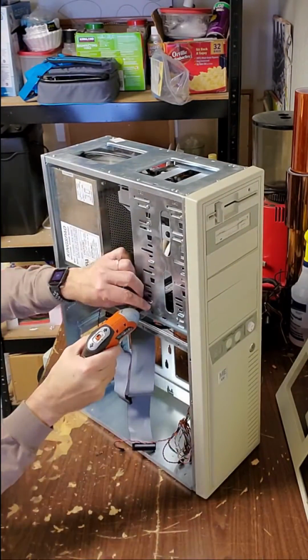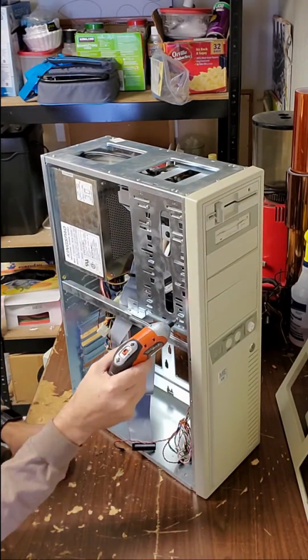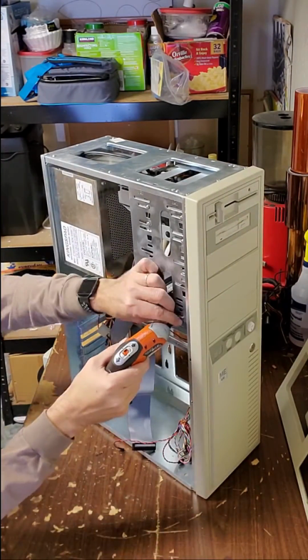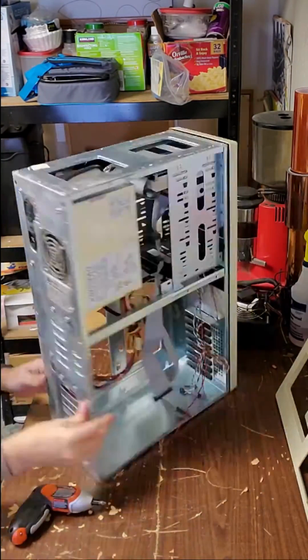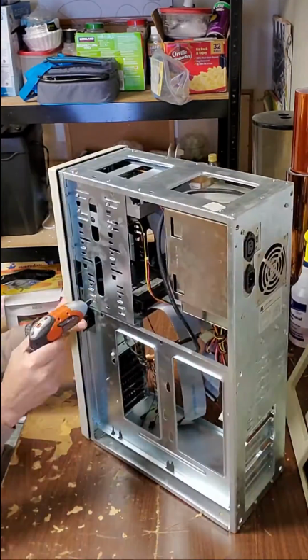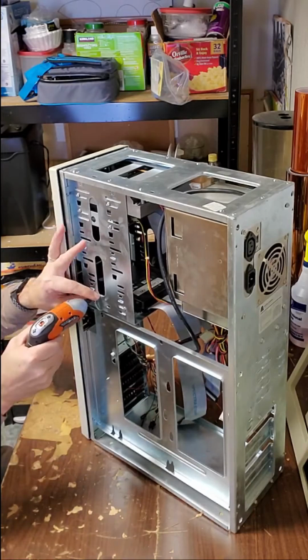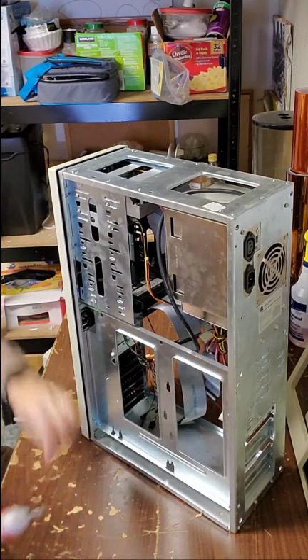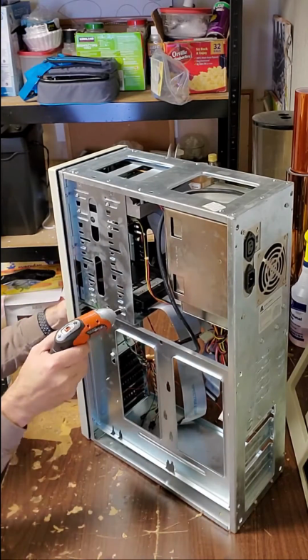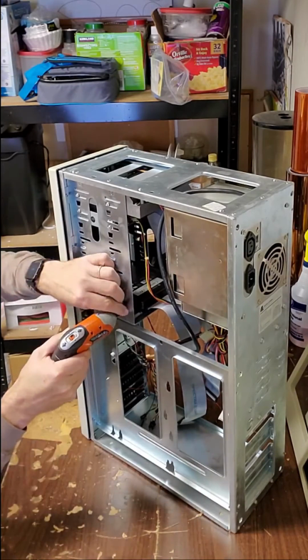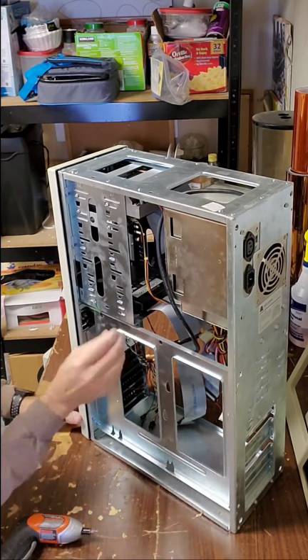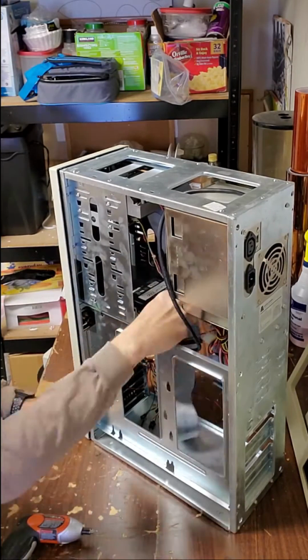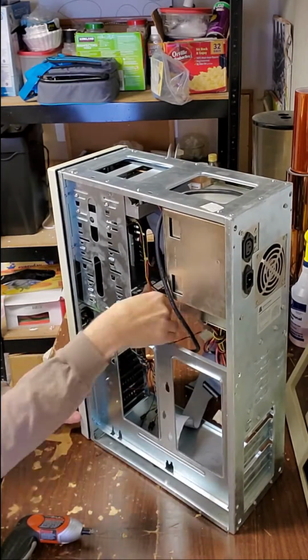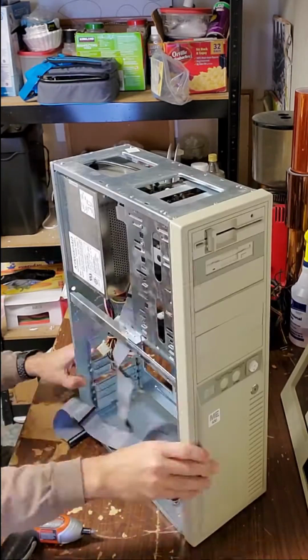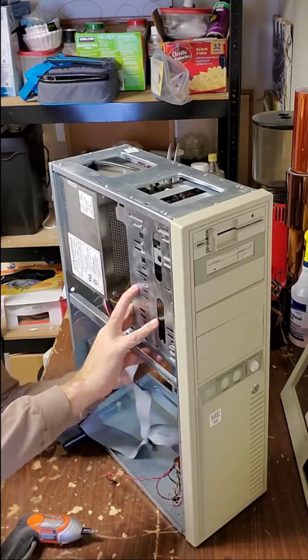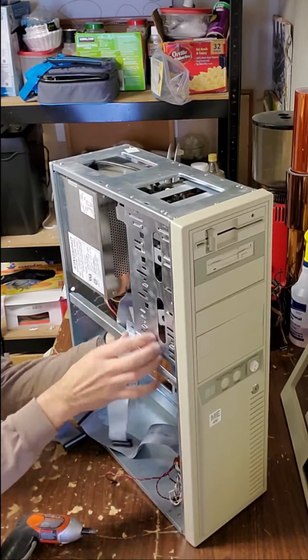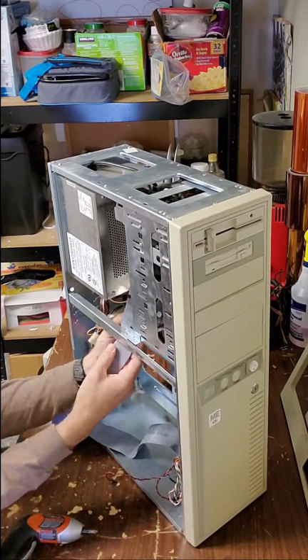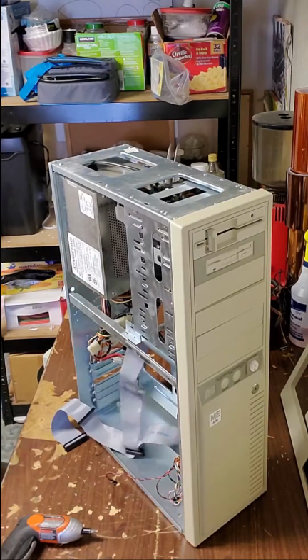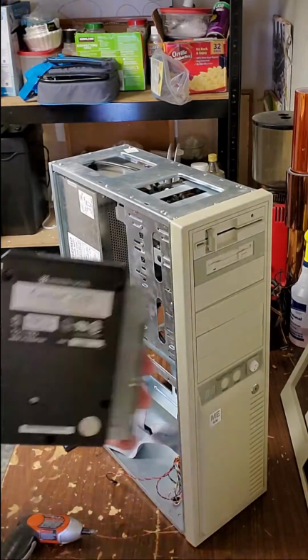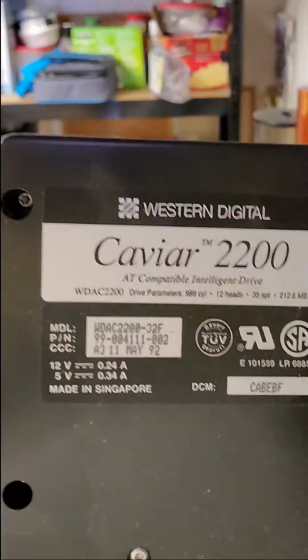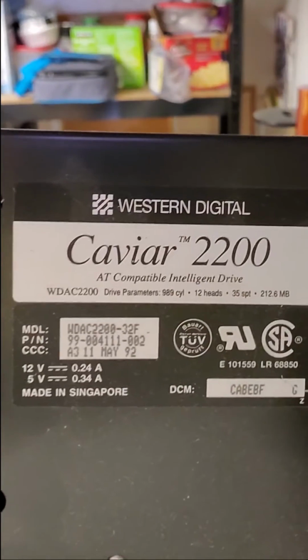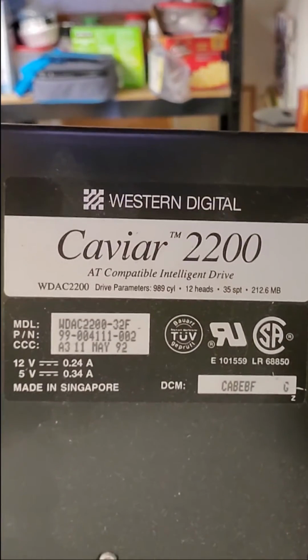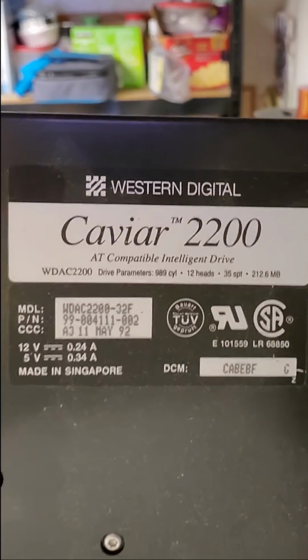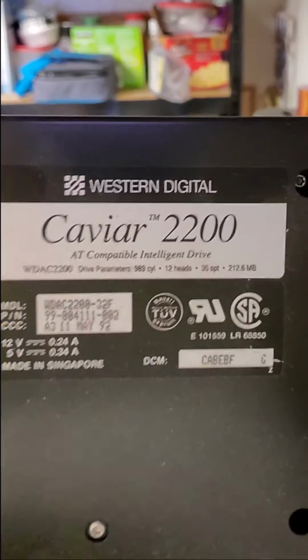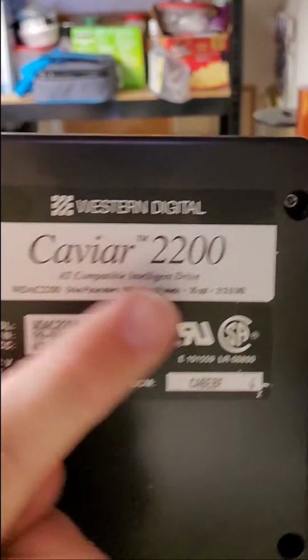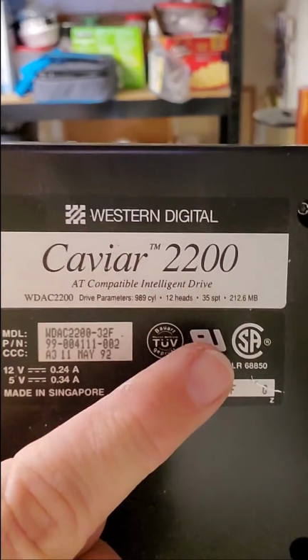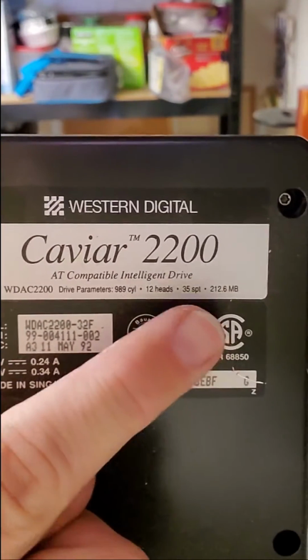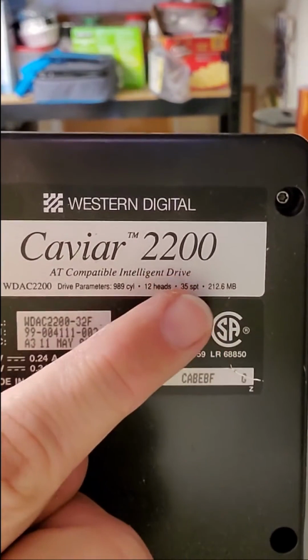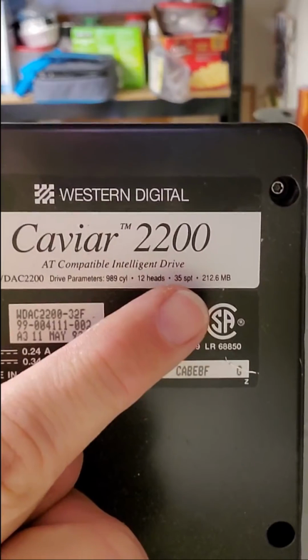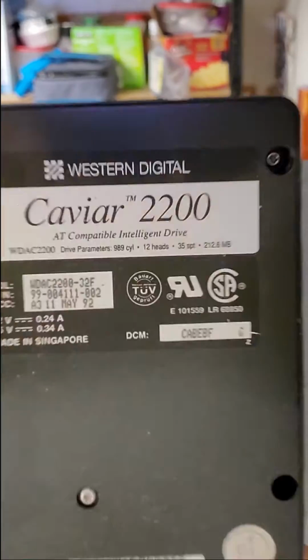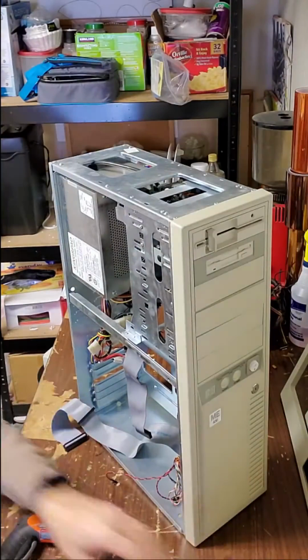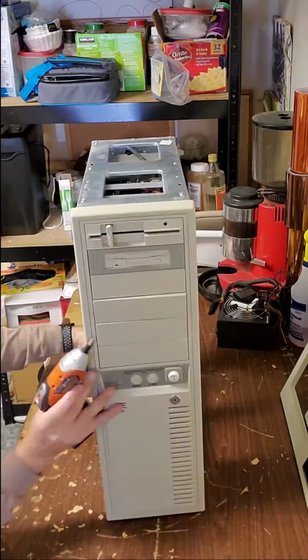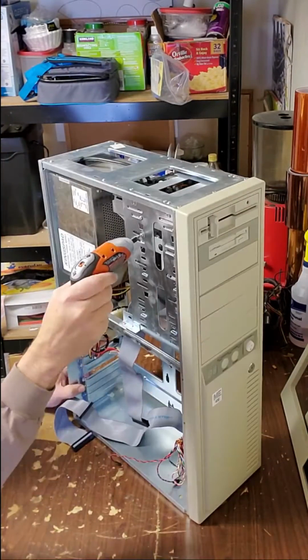Next we're going to remove the five and a quarter inch and three and a half inch drives. The five and a quarter inch bays are what we're going to be using to store the components for the single board computers. As you can see, that drive there is only 212 megabytes.